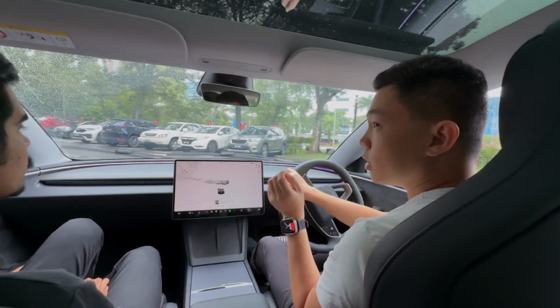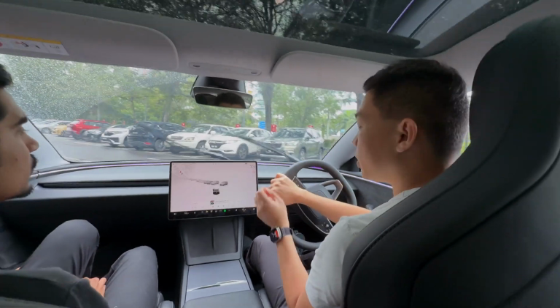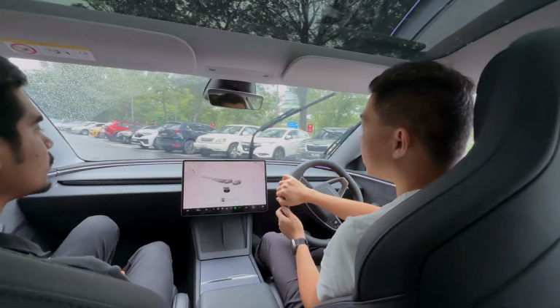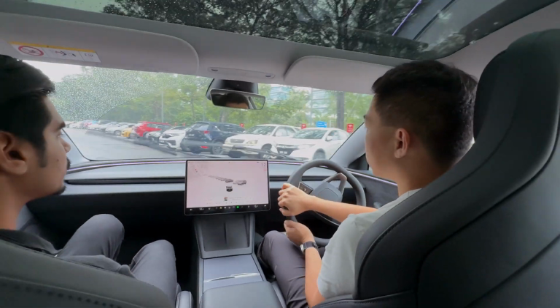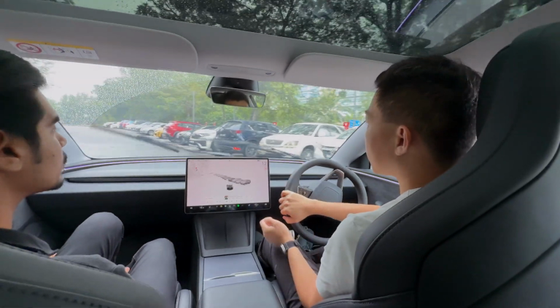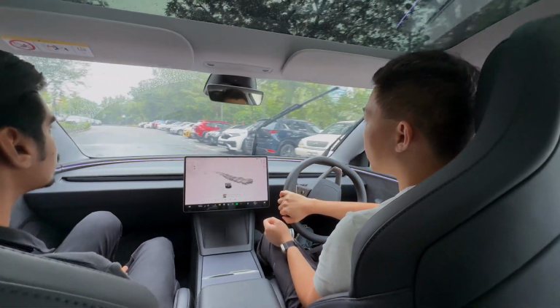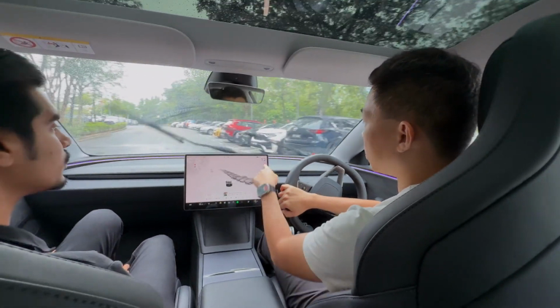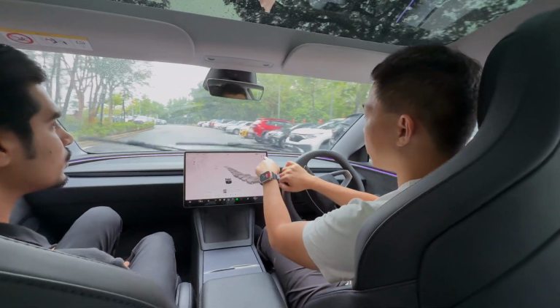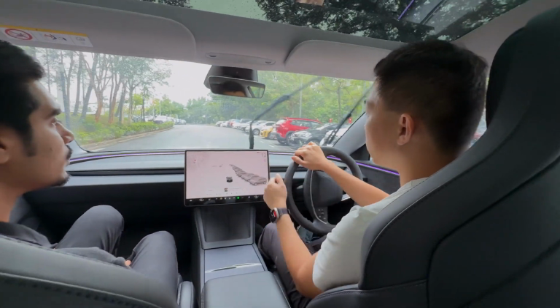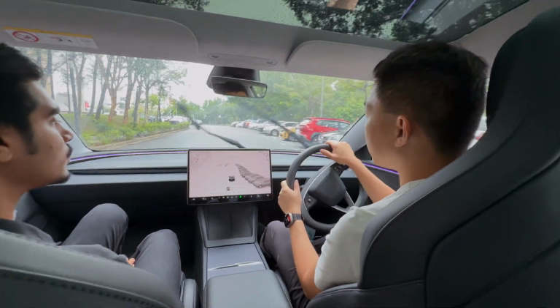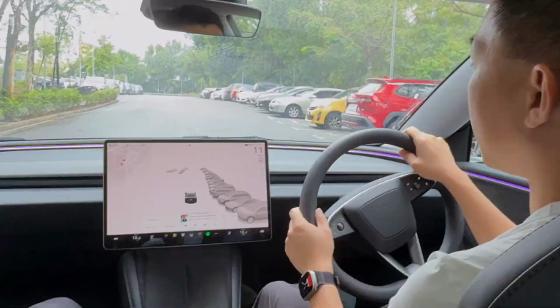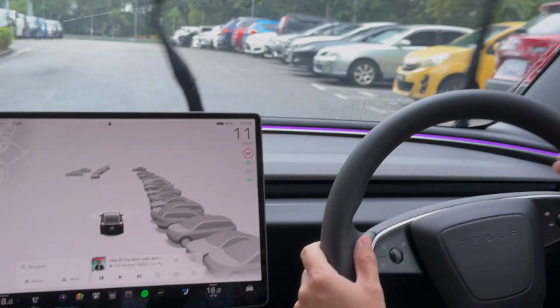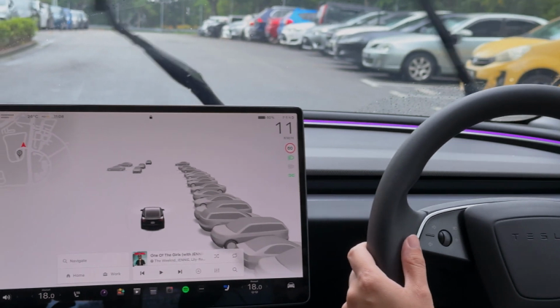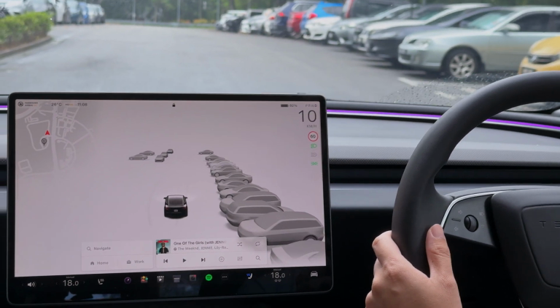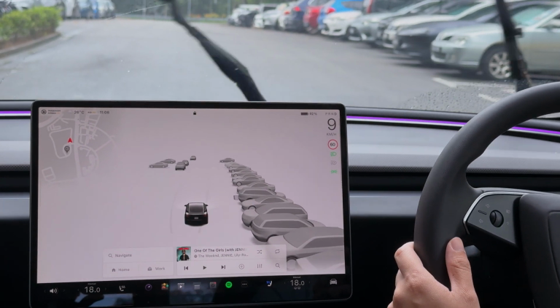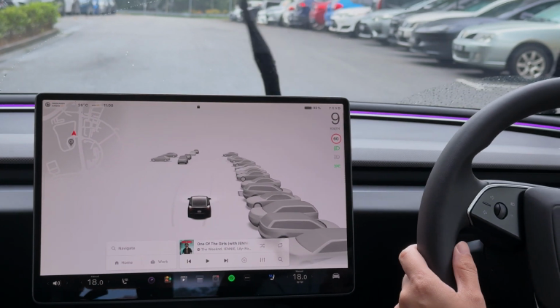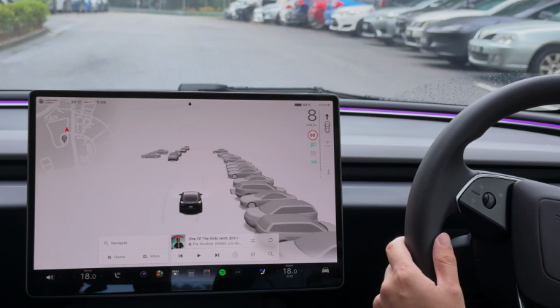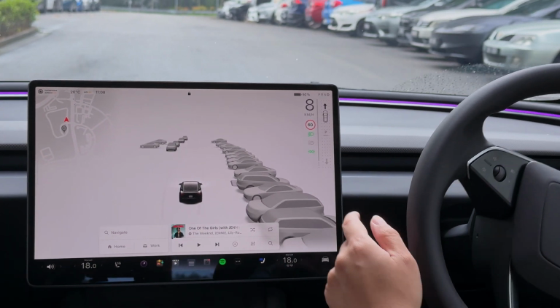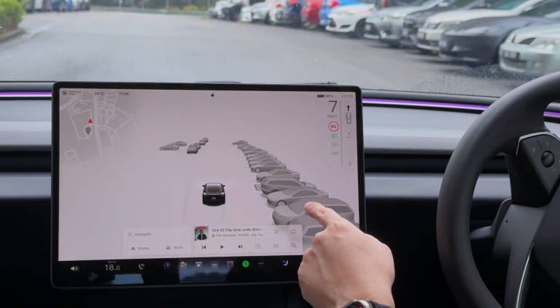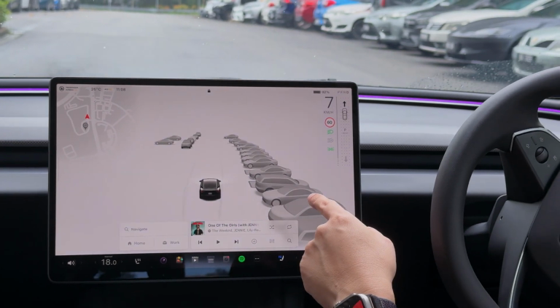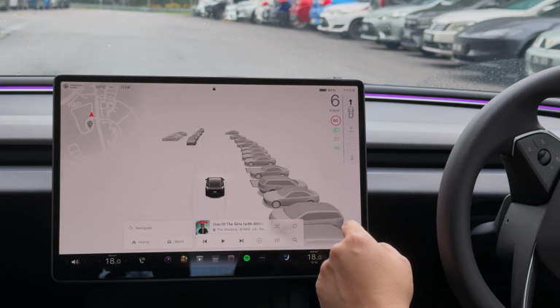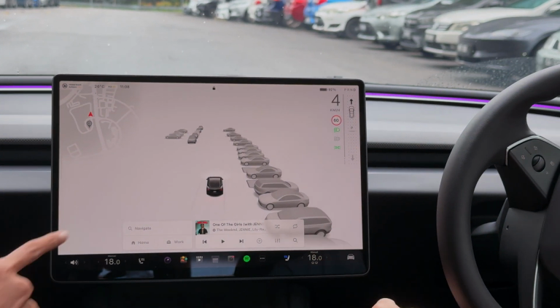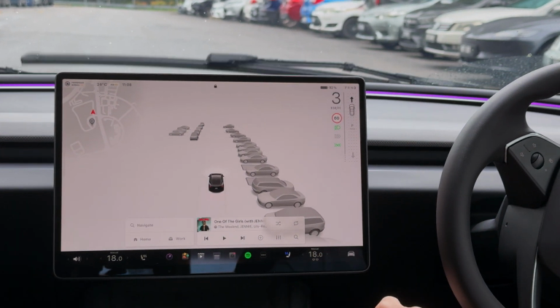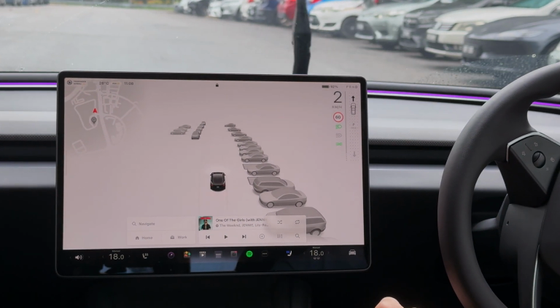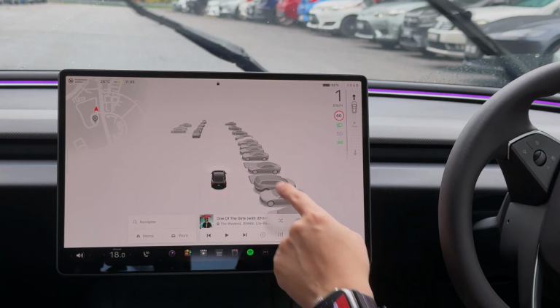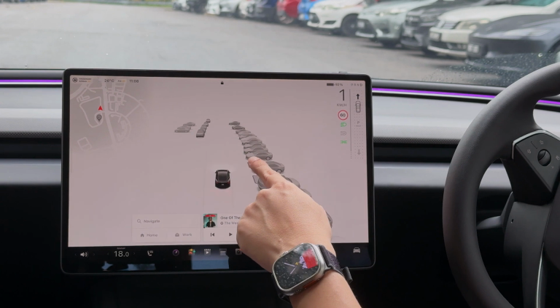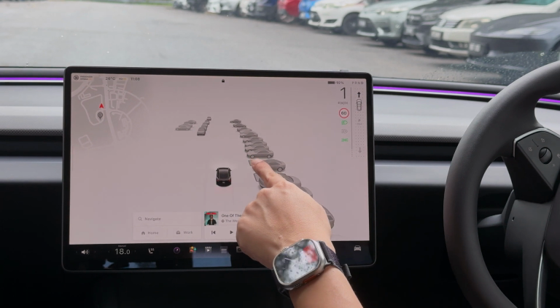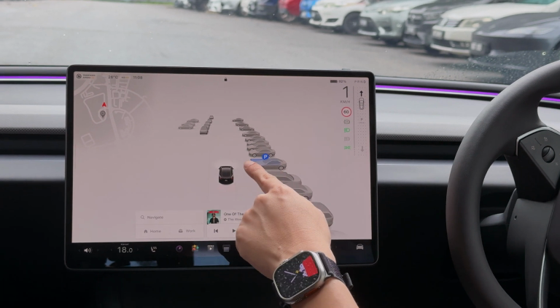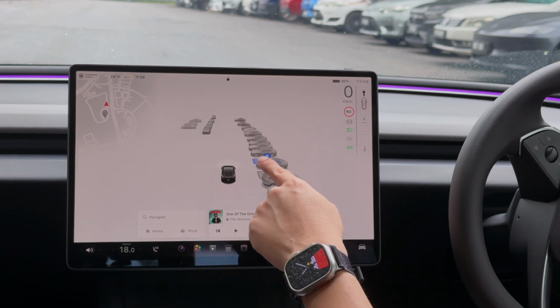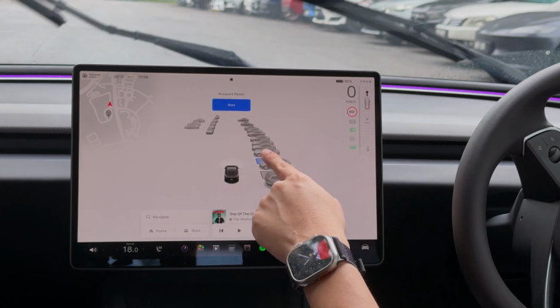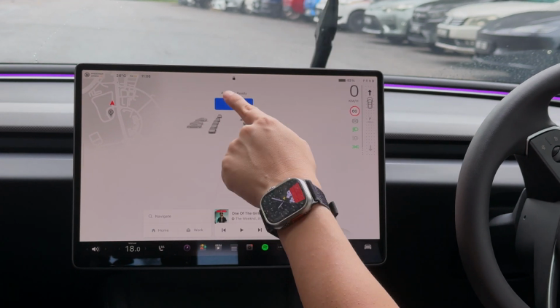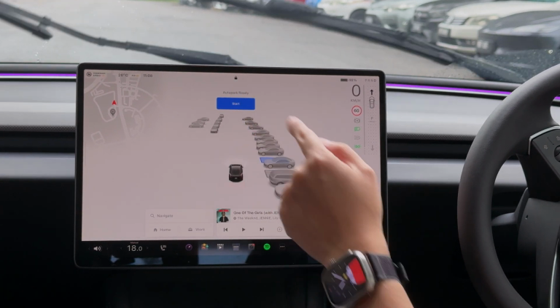To trigger the AutoPark, you're going to drive at below 11 km per hour. Once you do that, when you find the parking lot, you will see the icons come up. I can tap a bay — so let's see this bay — and I click Park.